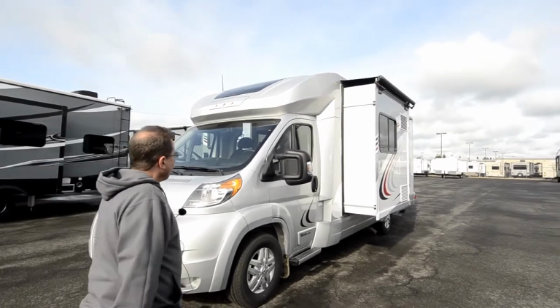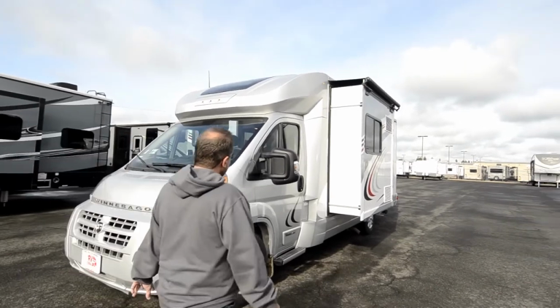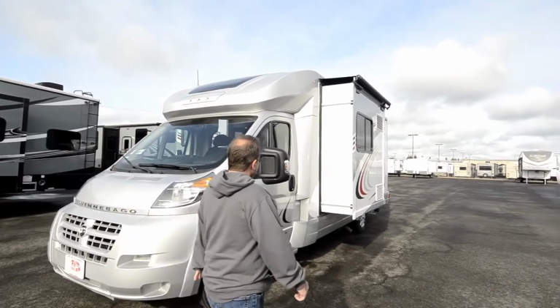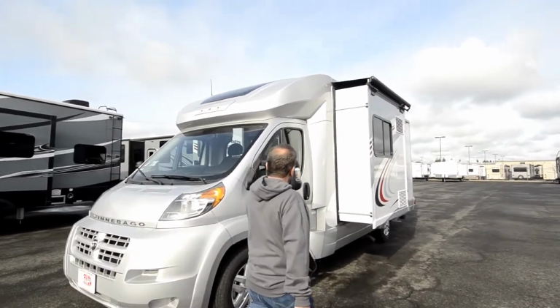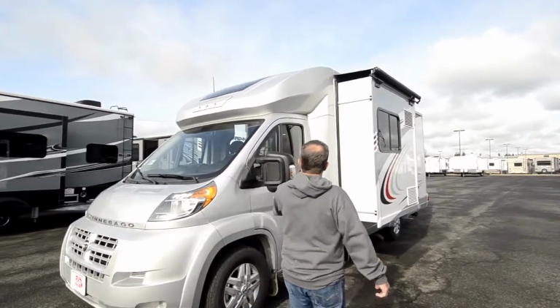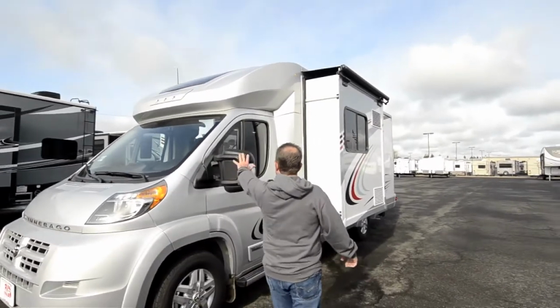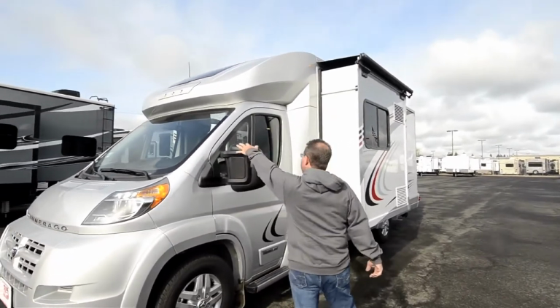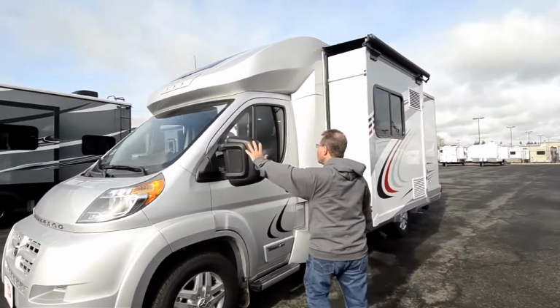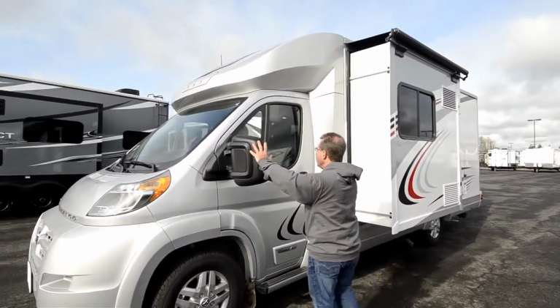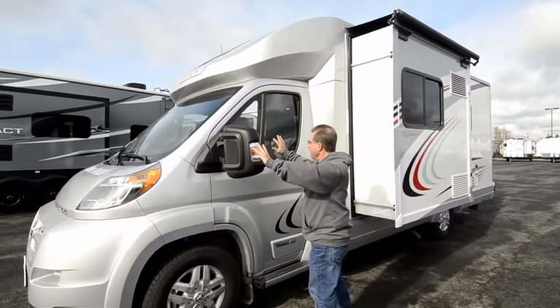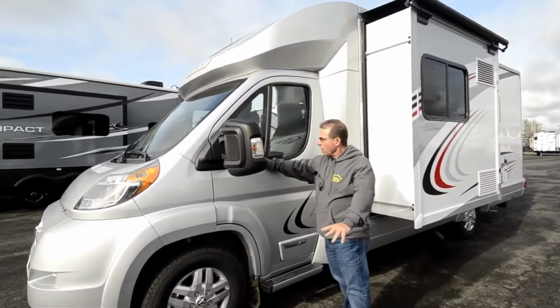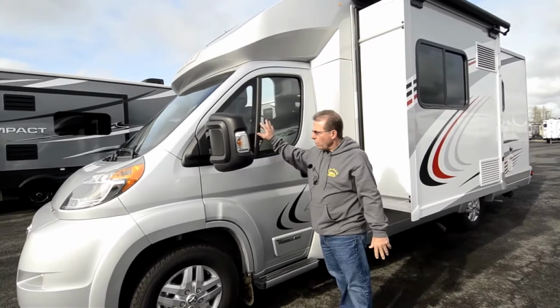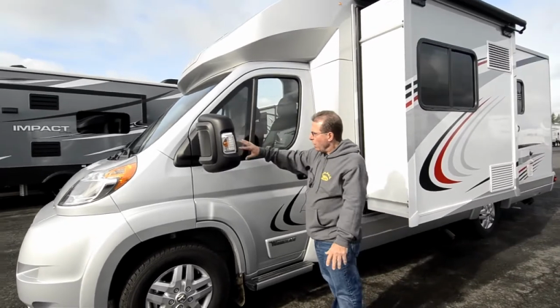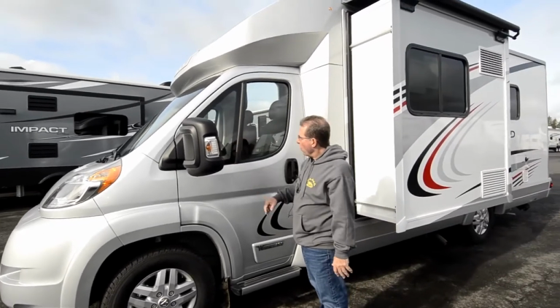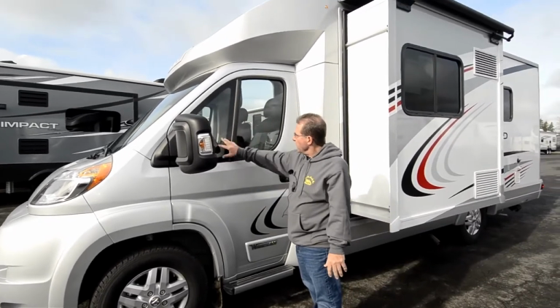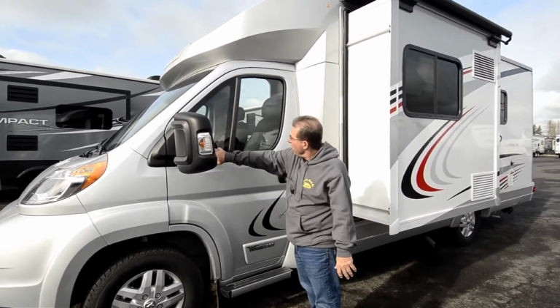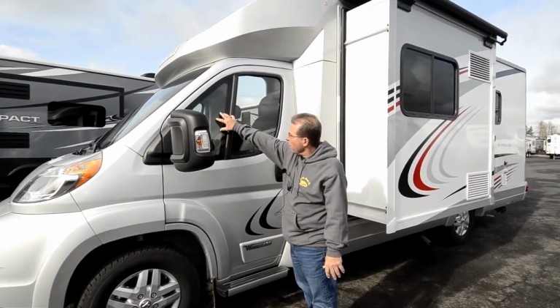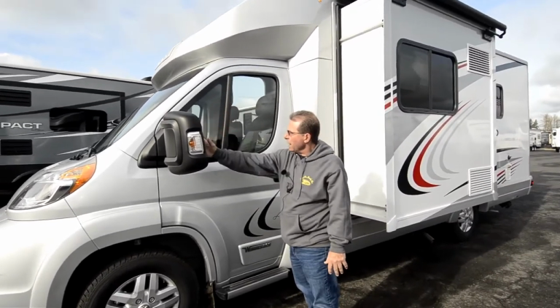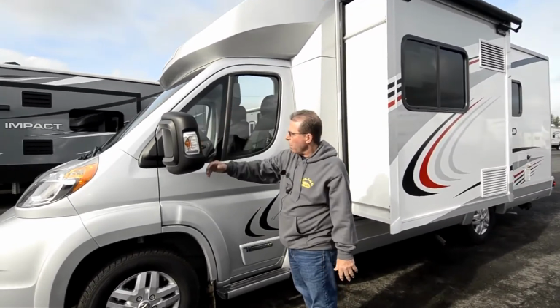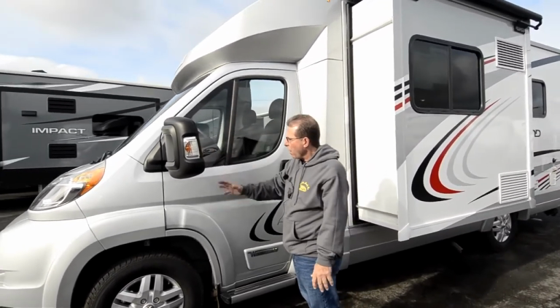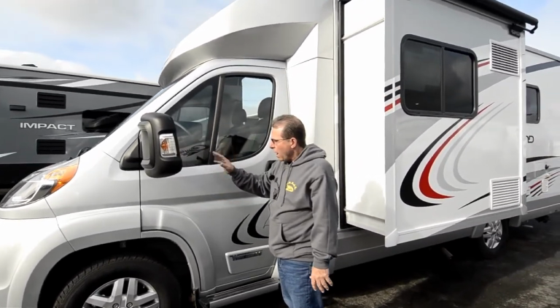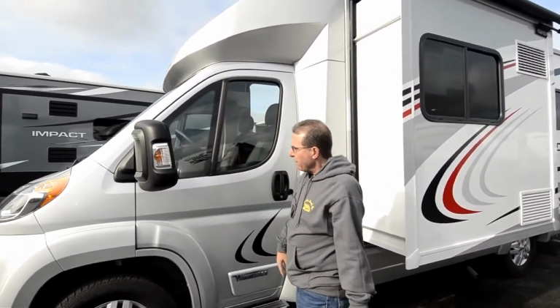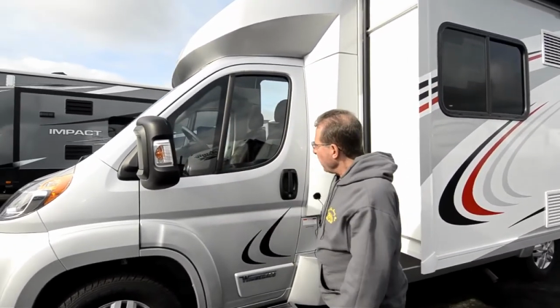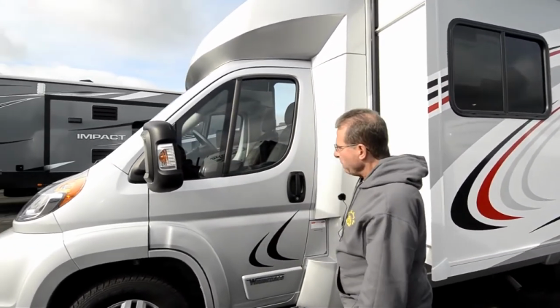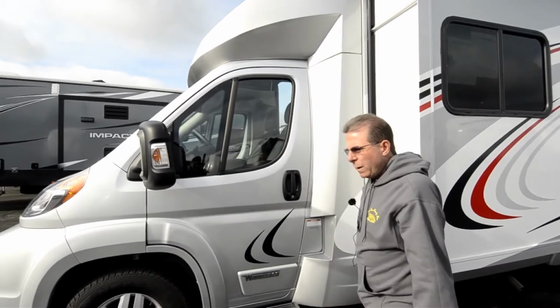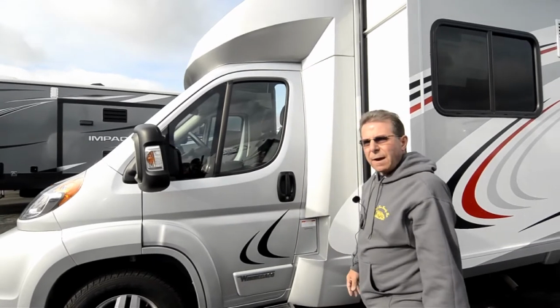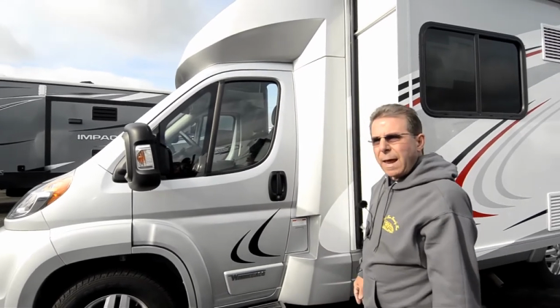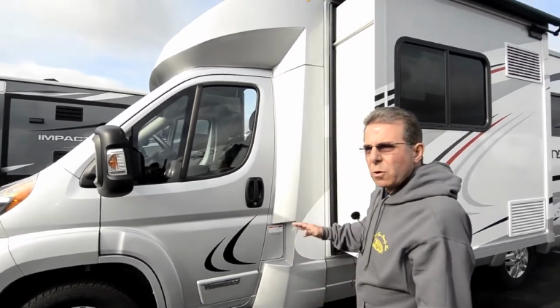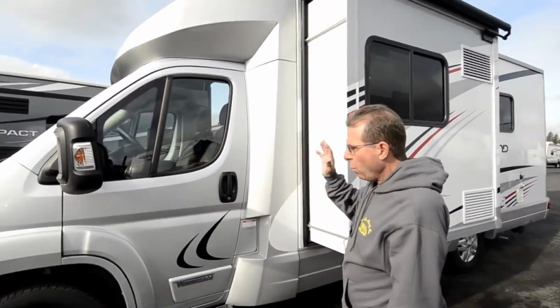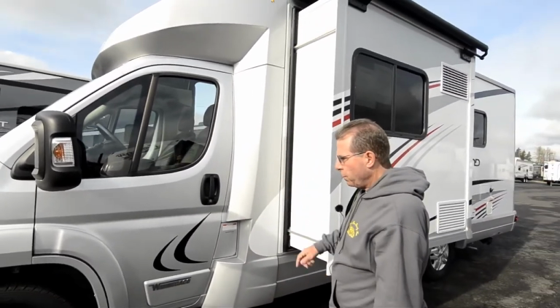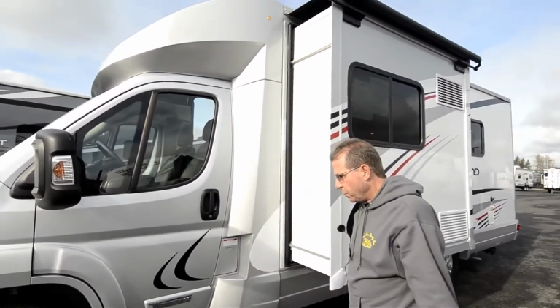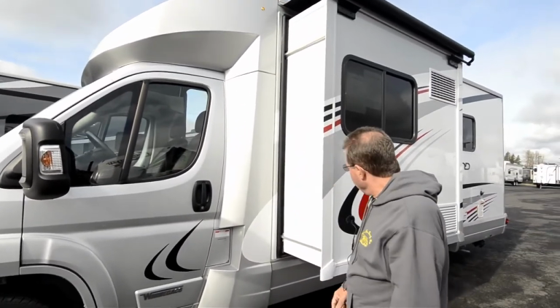Great visibility — it's got these huge mirrors on it, and the way that the window works, this big window here on the side, you can see your mirror. Great visibility; you don't need side view cameras, your mirror will see everything.